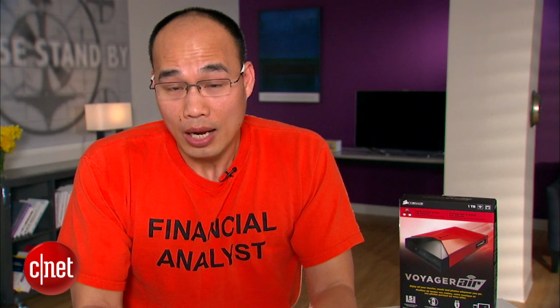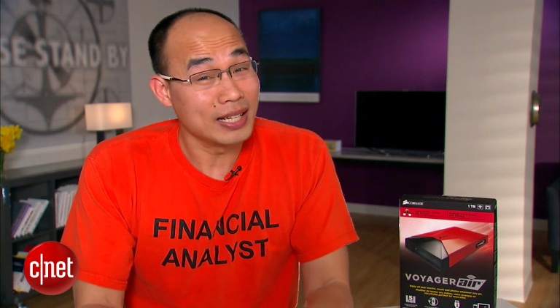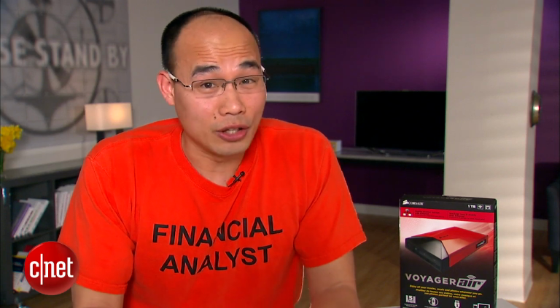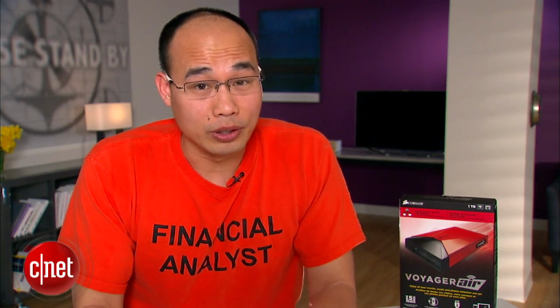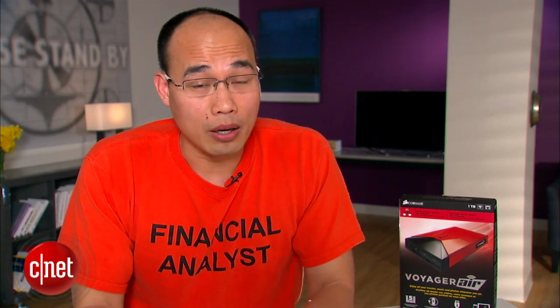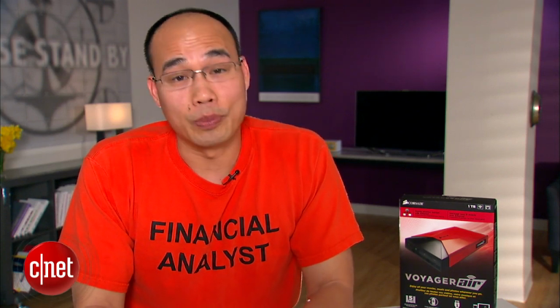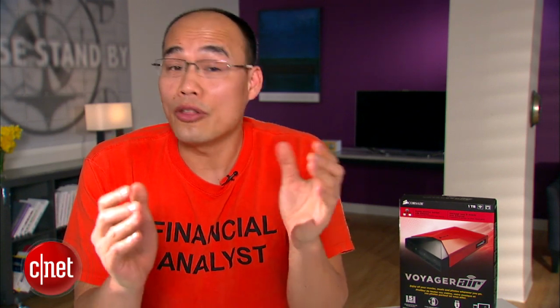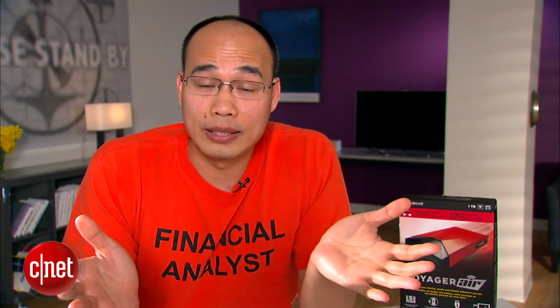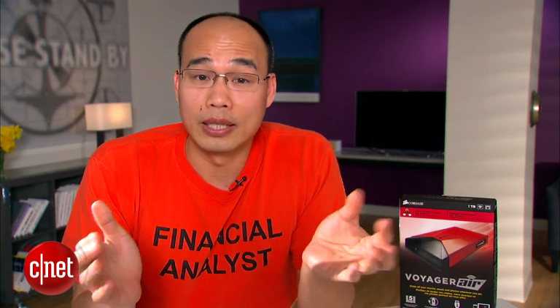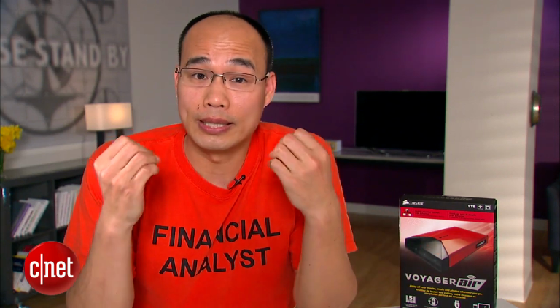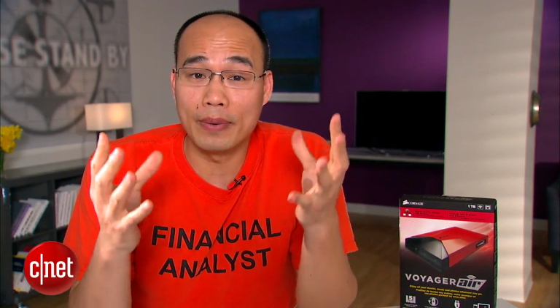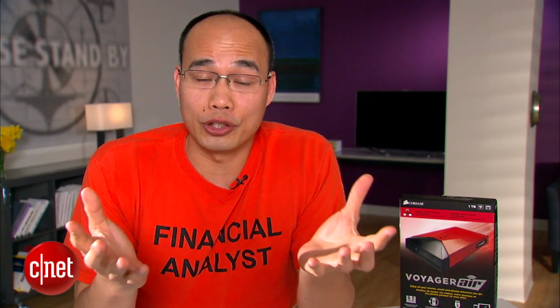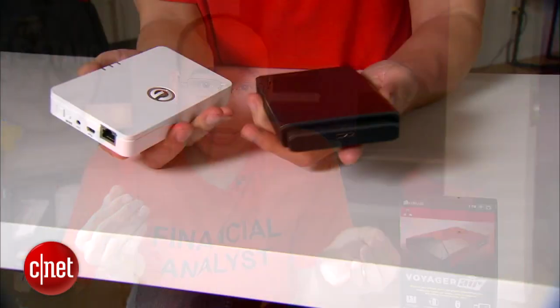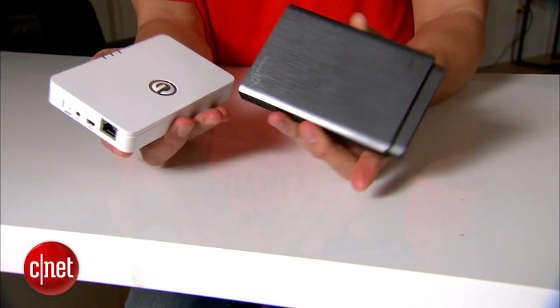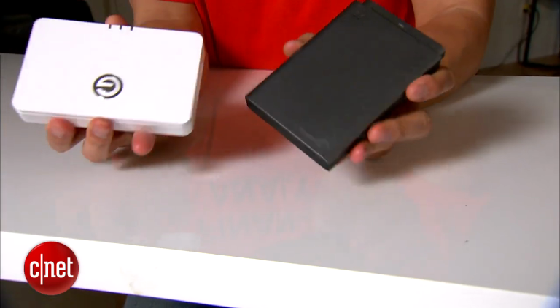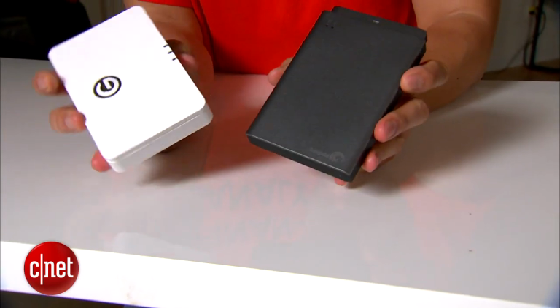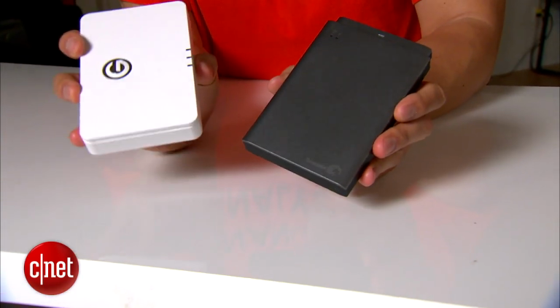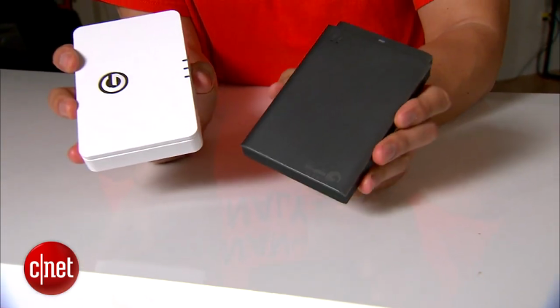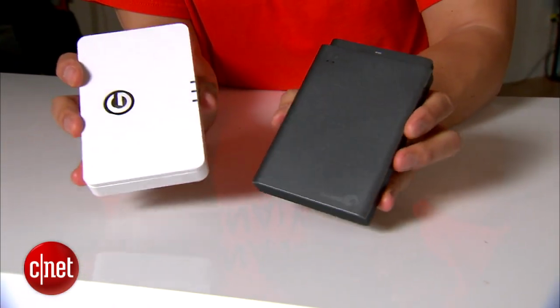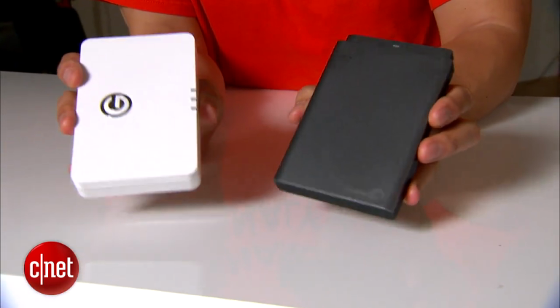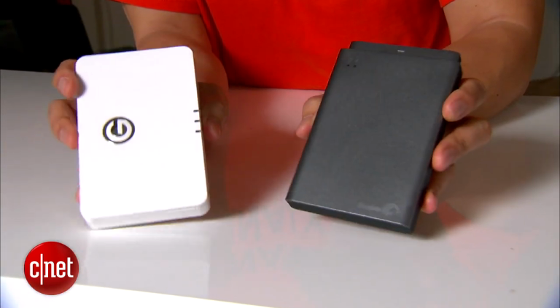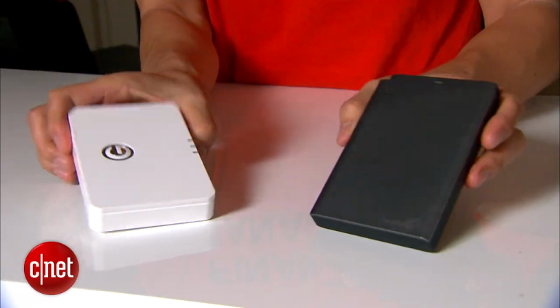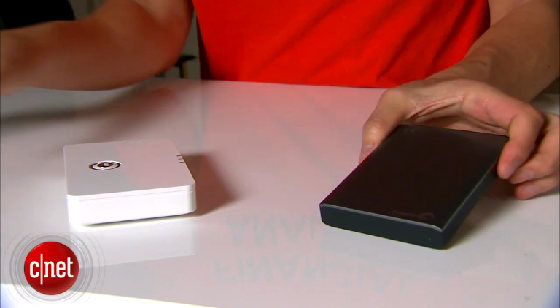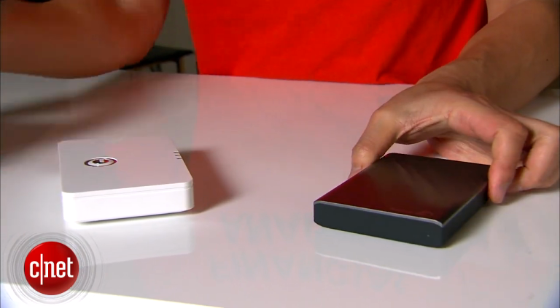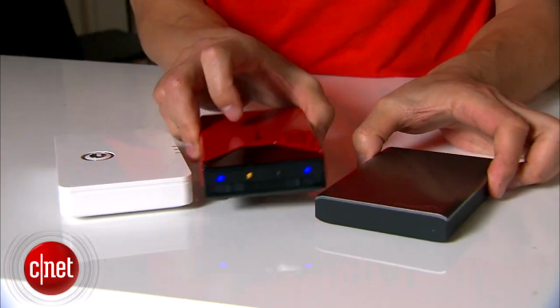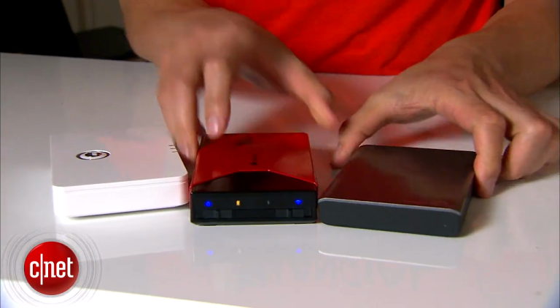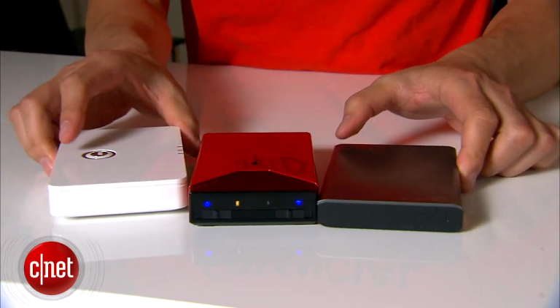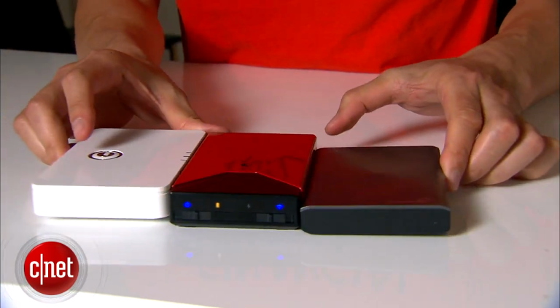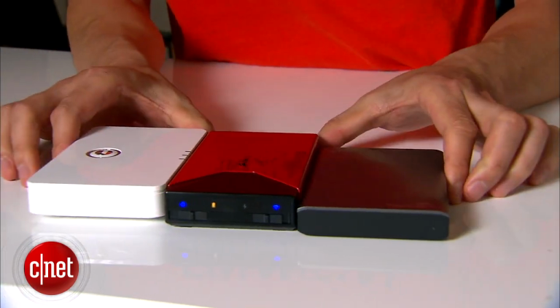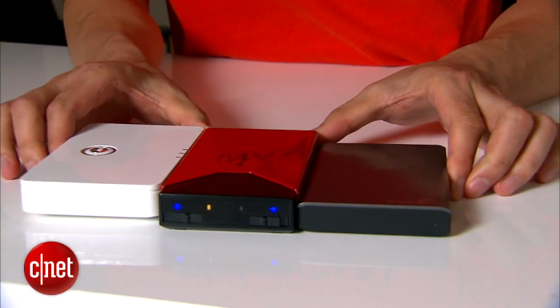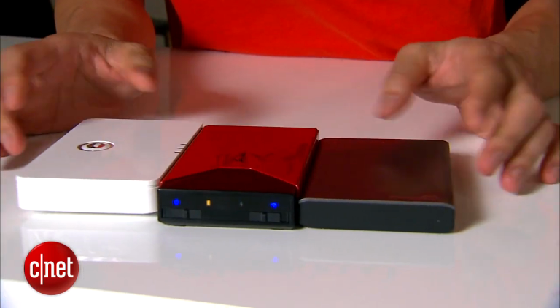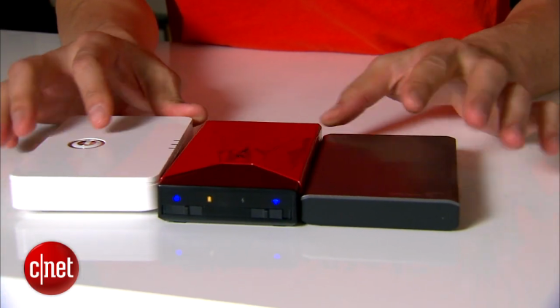The idea is not new, because on the market there have been other devices with the same features, such as the G-Connect from GTAC or the Wallis Plus from Seagate. You can see they're kind of similar, but the Corsair manages to be quite different.